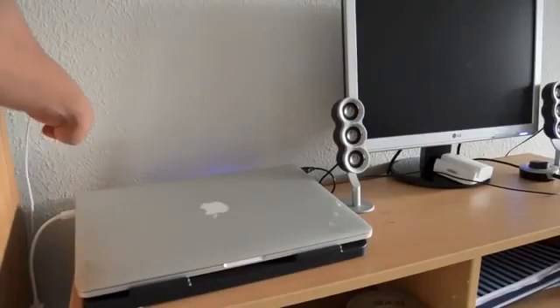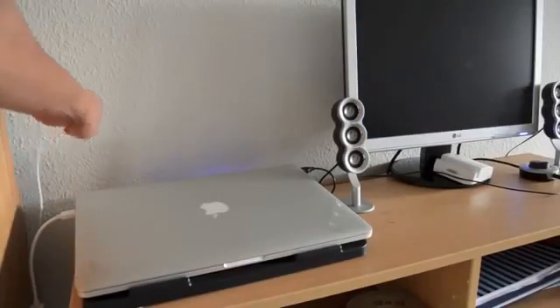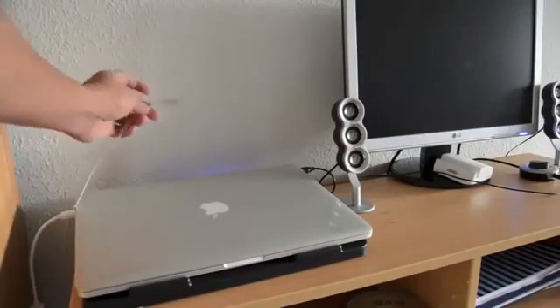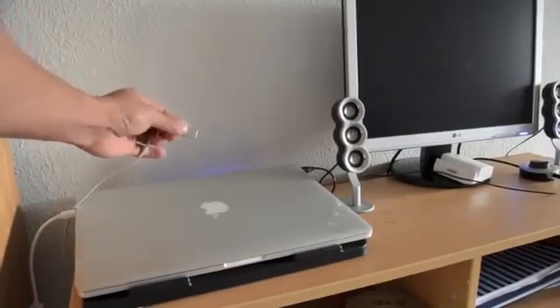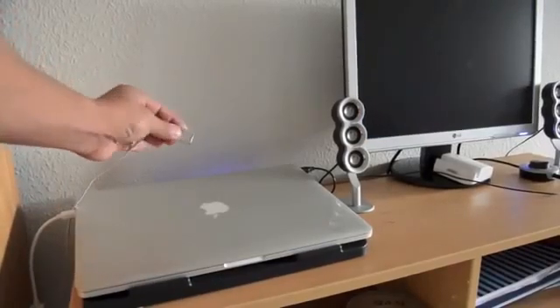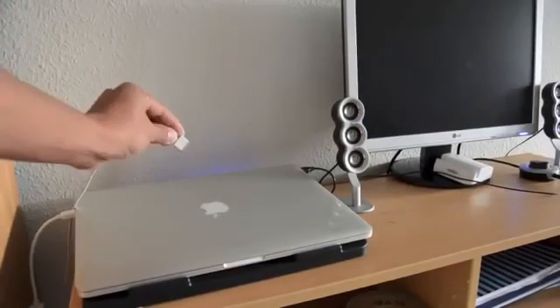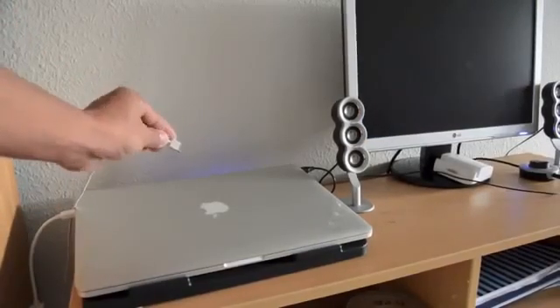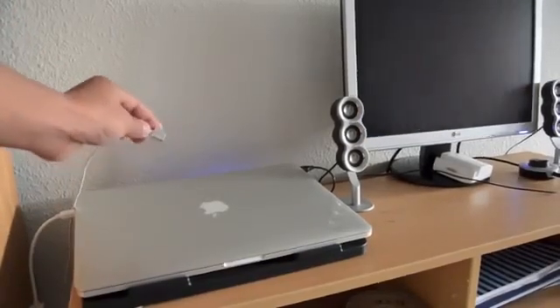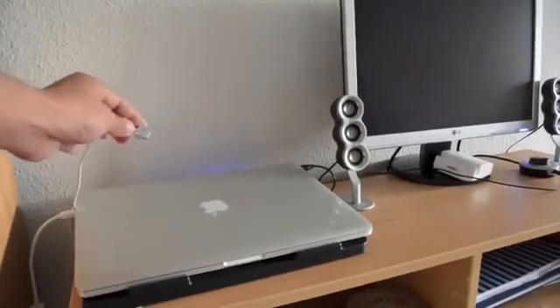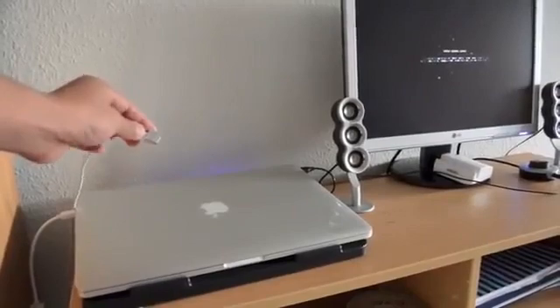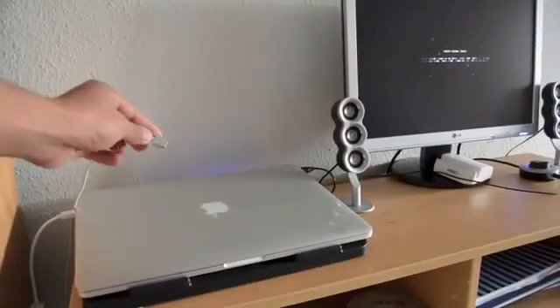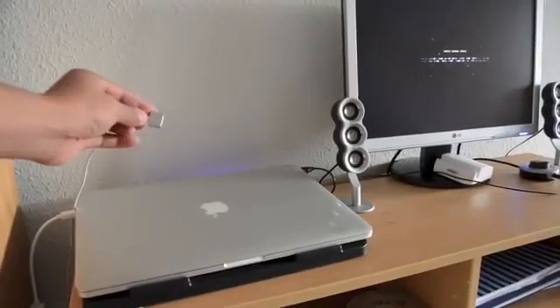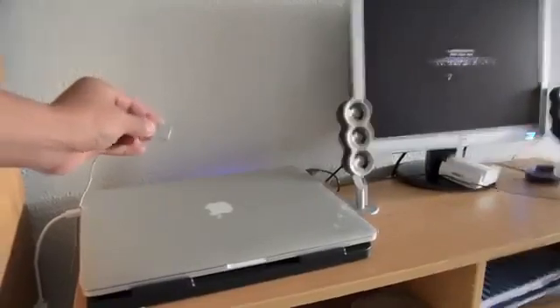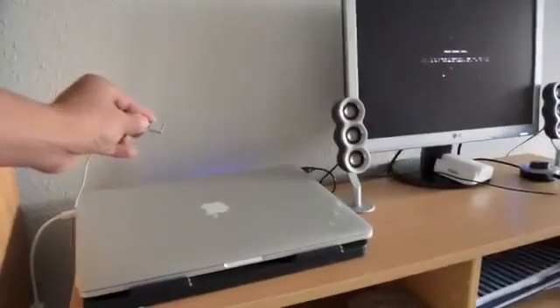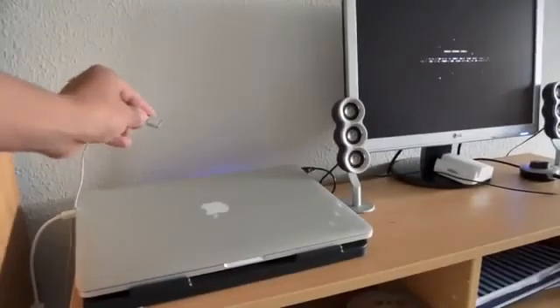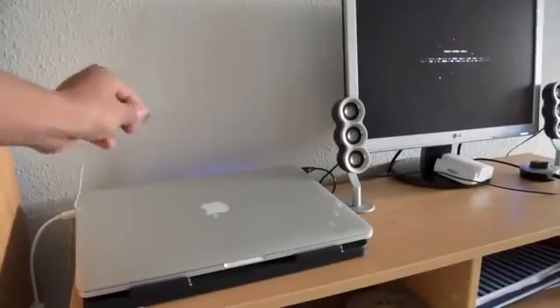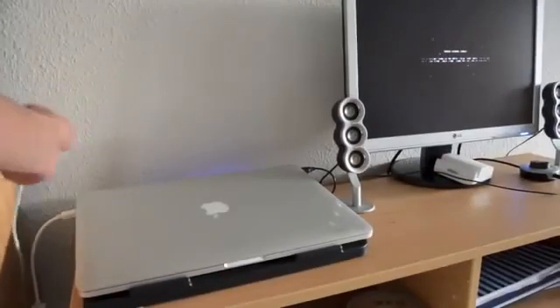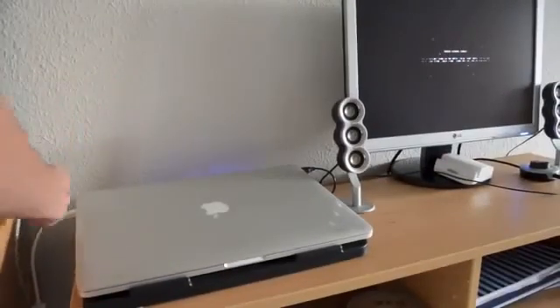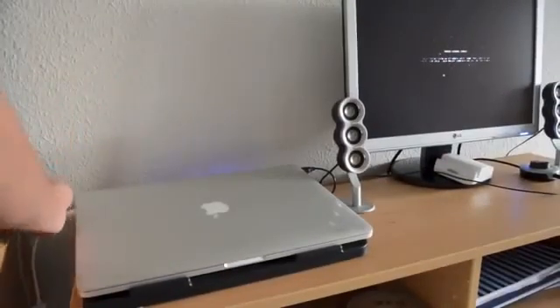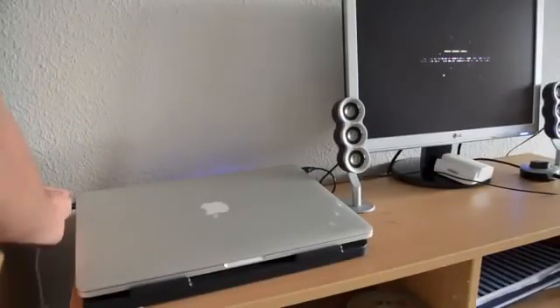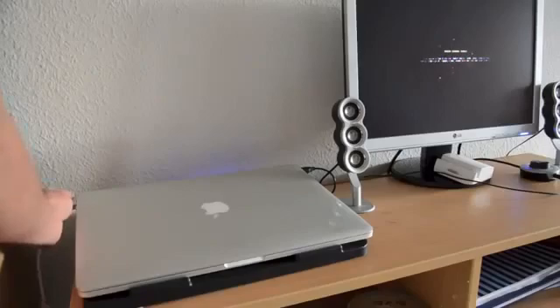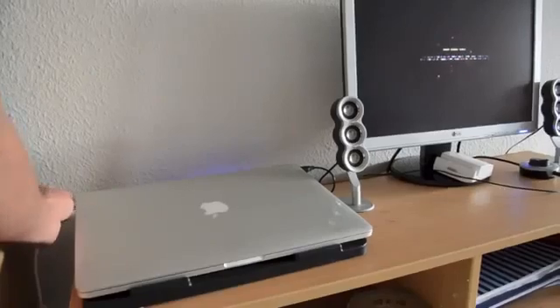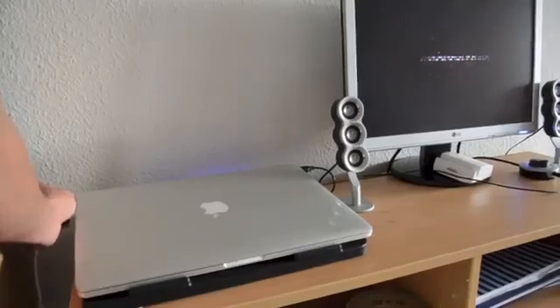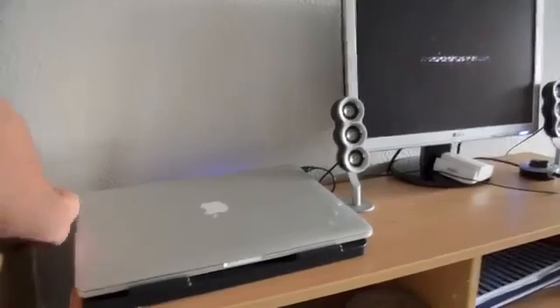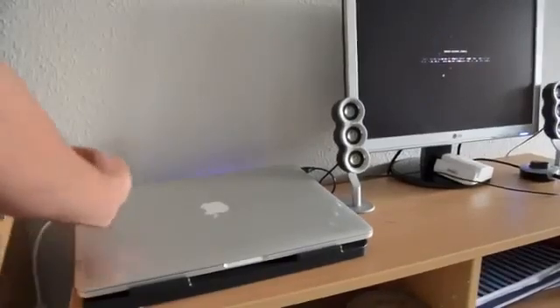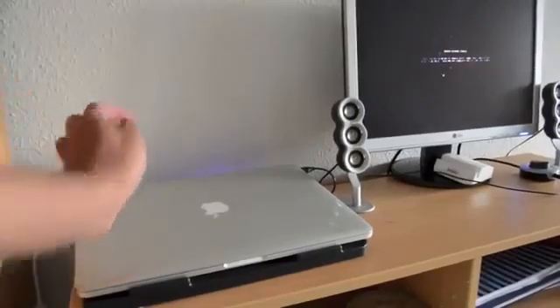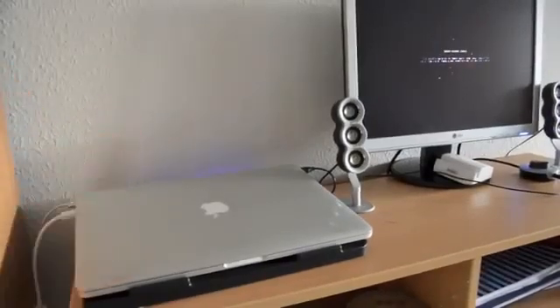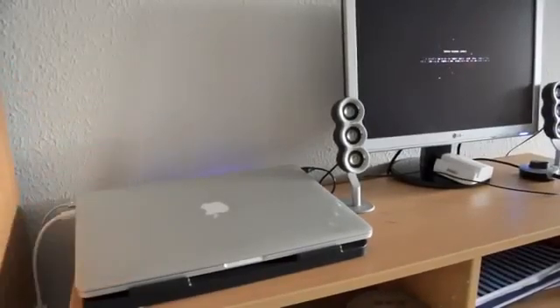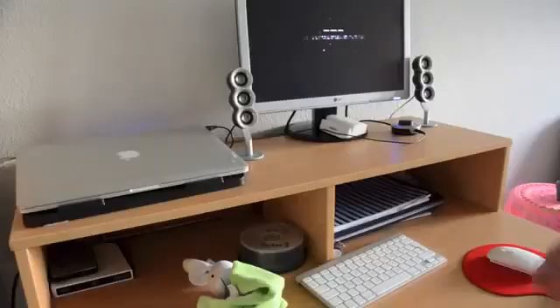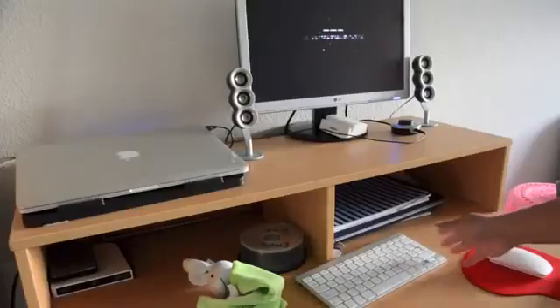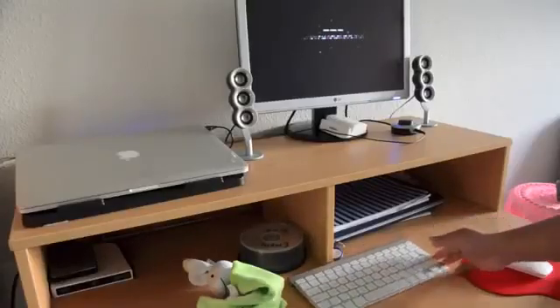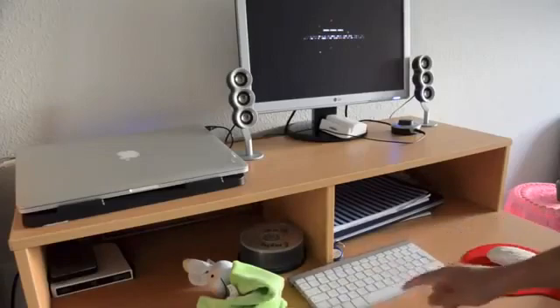You can see it doesn't work even when it's fully charged — if you remove the power cable, it doesn't work. That means you have to keep the power cable connected every time when you use an external monitor with the lid closed.